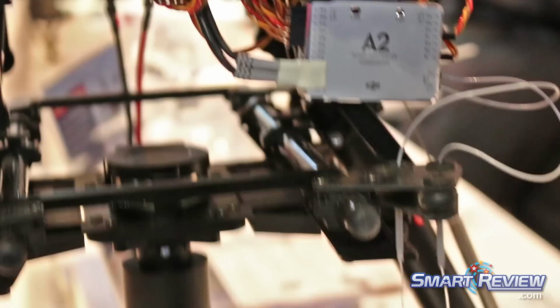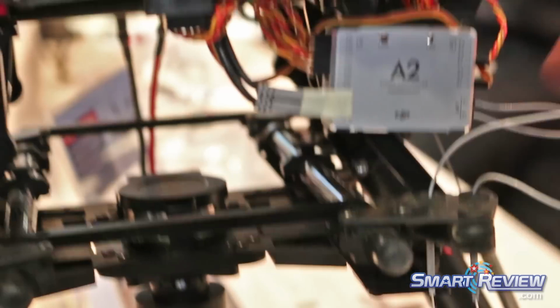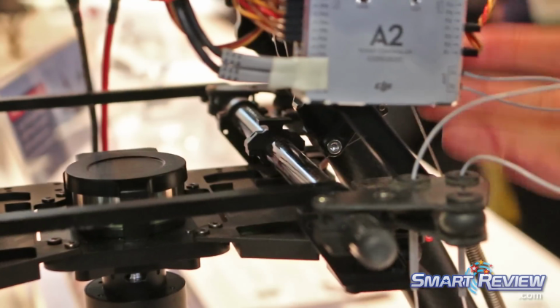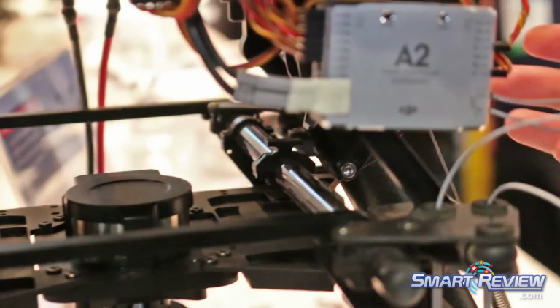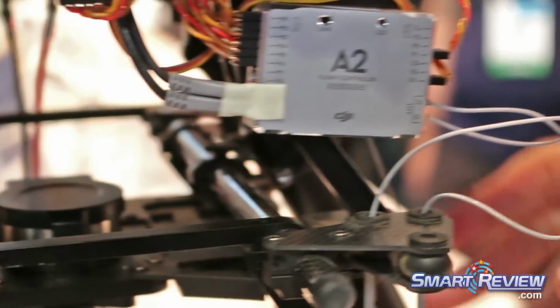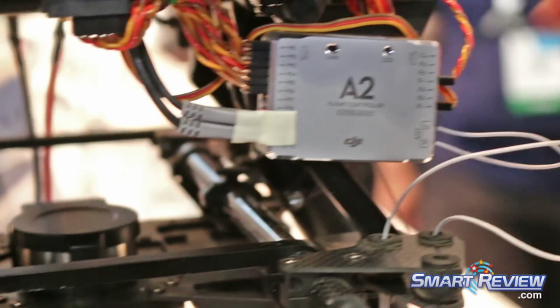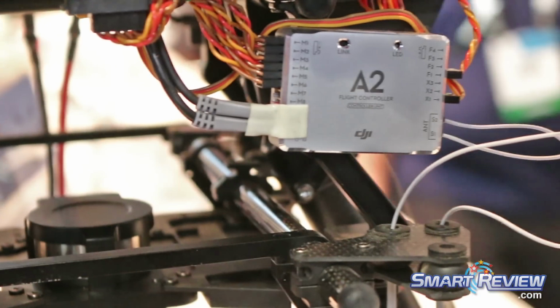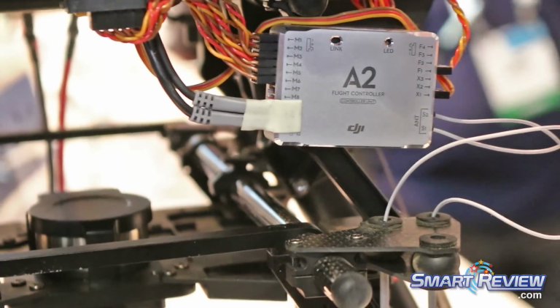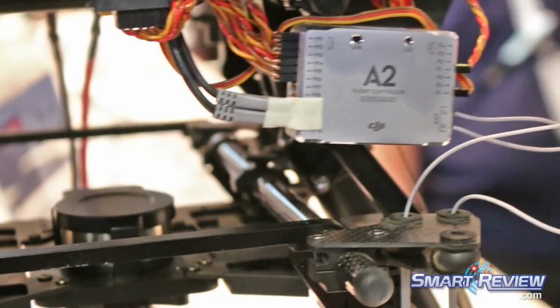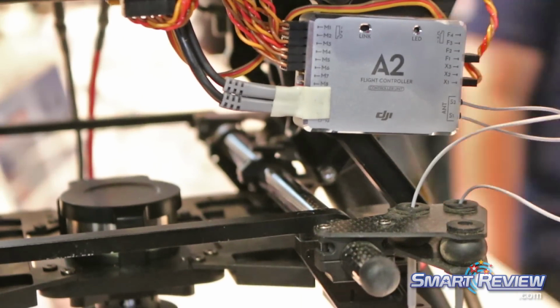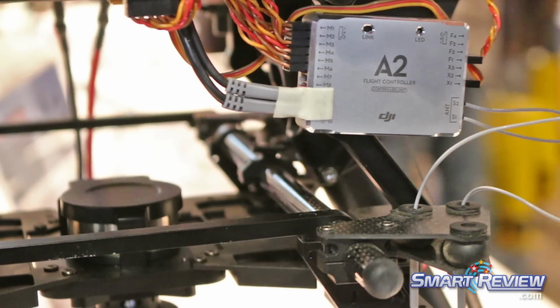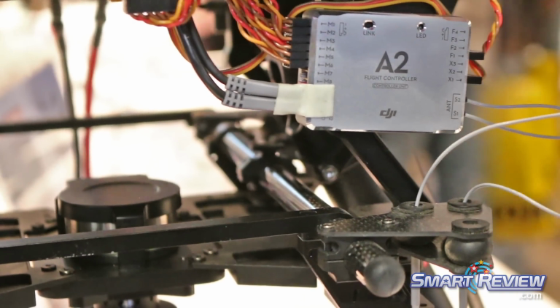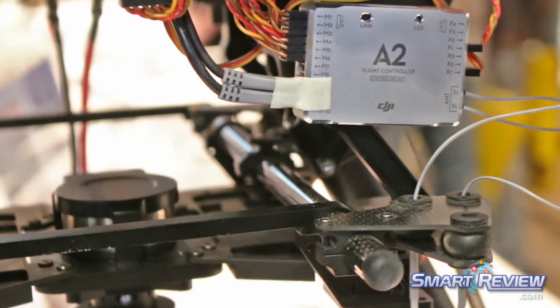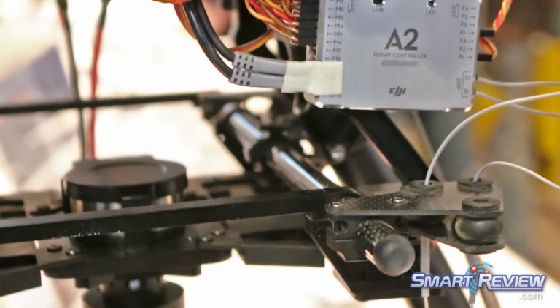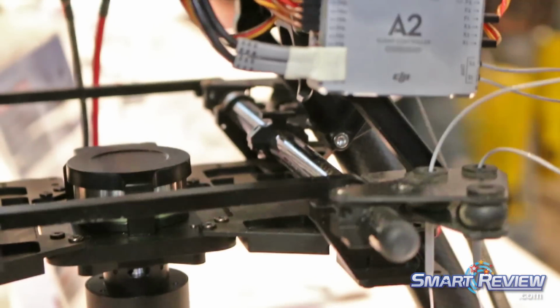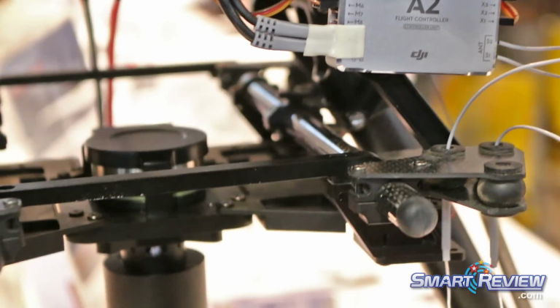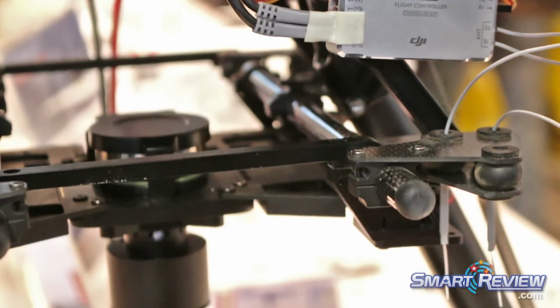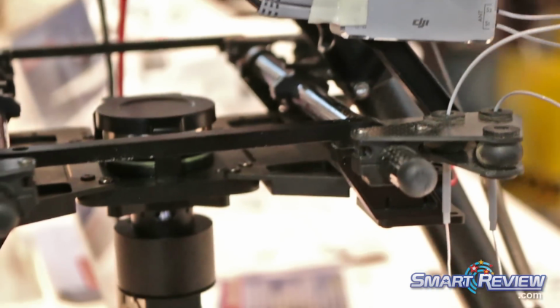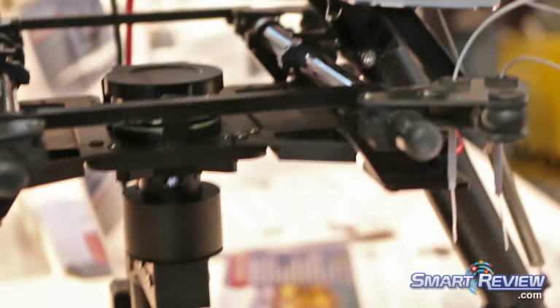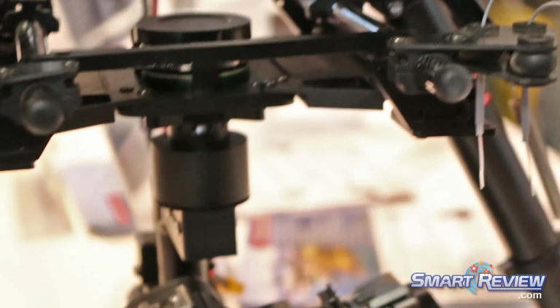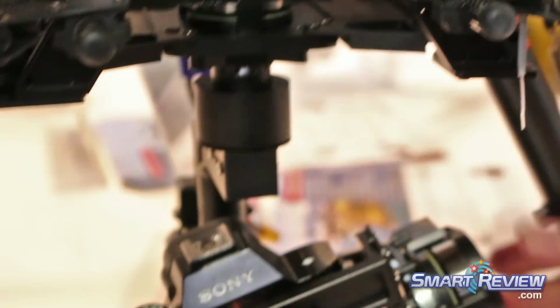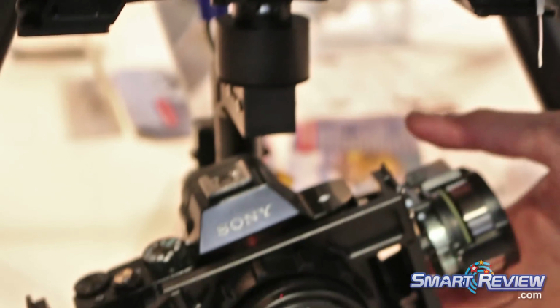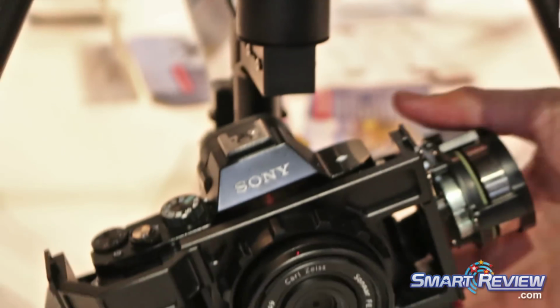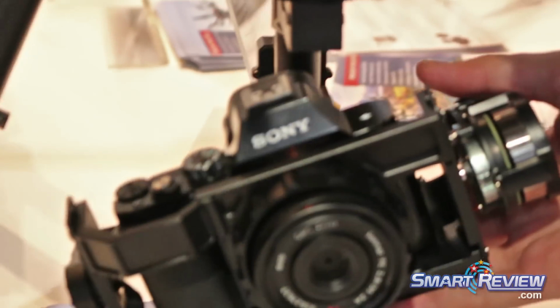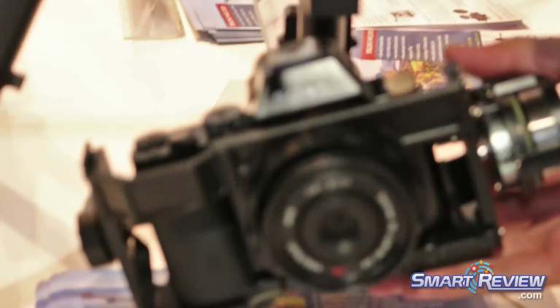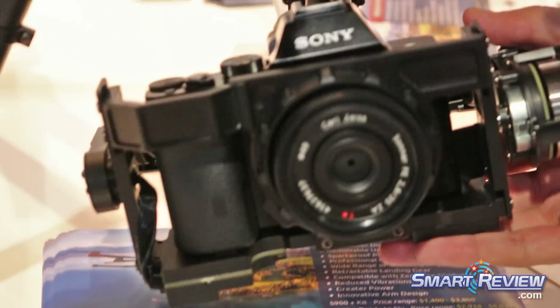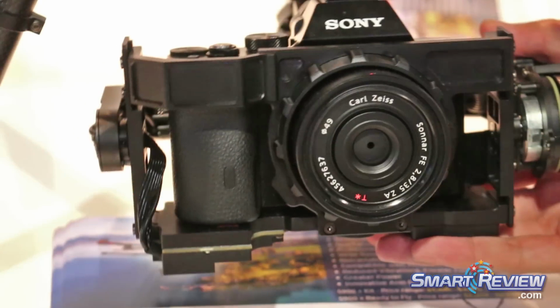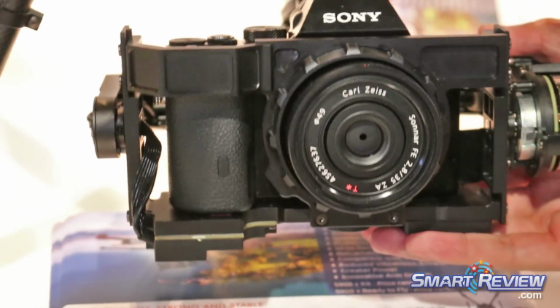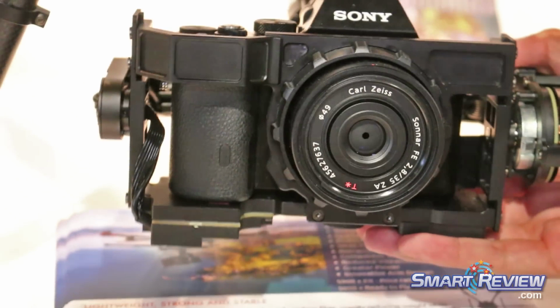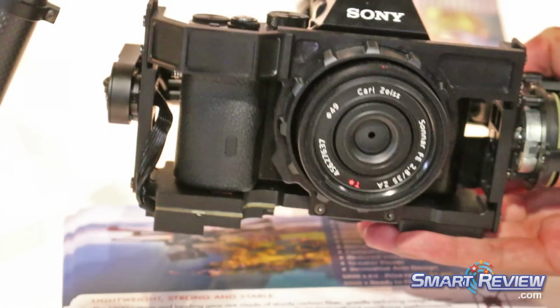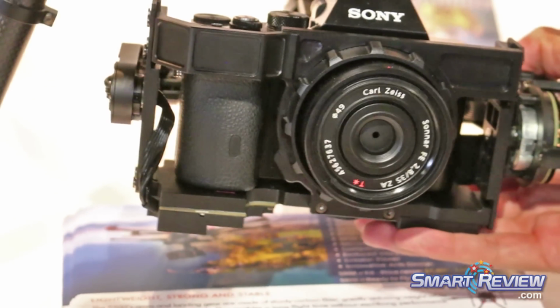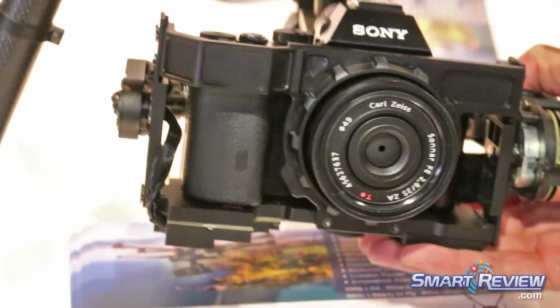You can integrate a video downlink and all sorts of additional features on board, but really the main thing that people are excited about is that it is able to carry large professional cameras.